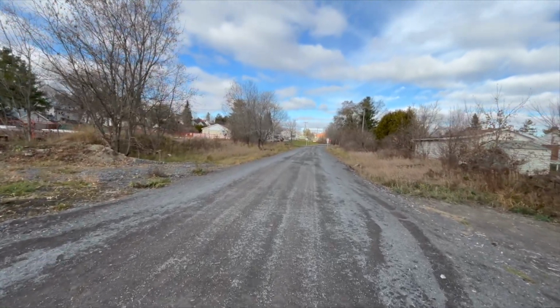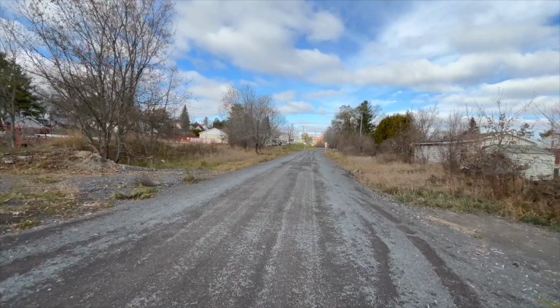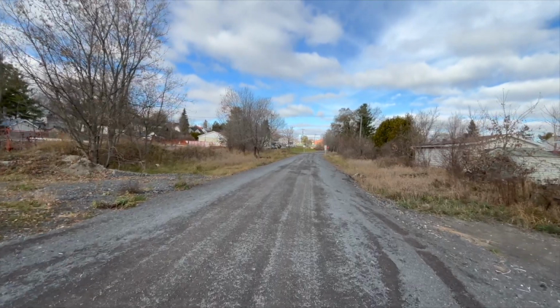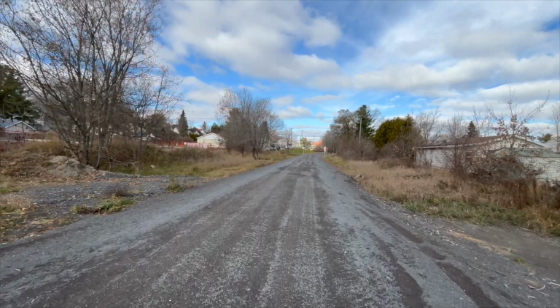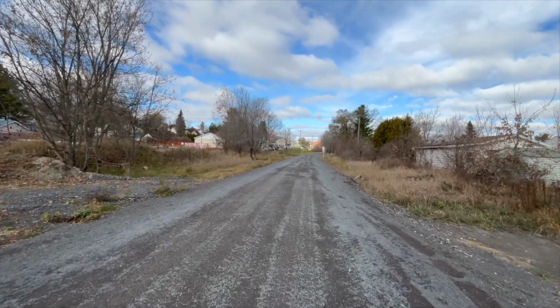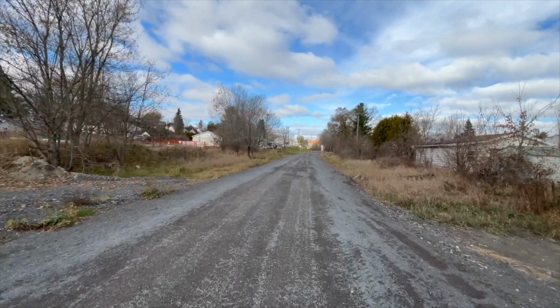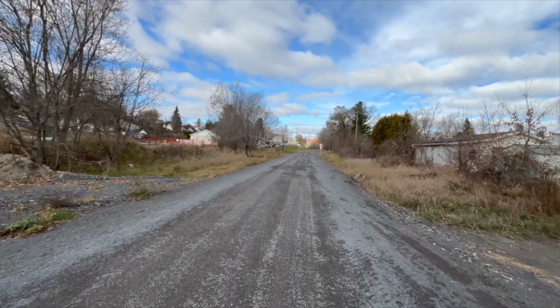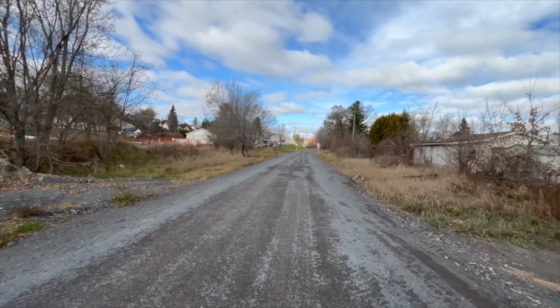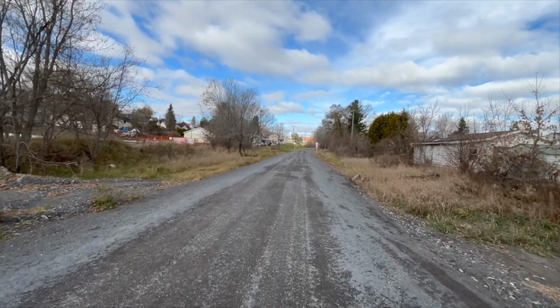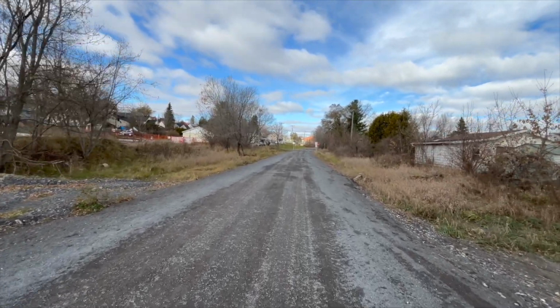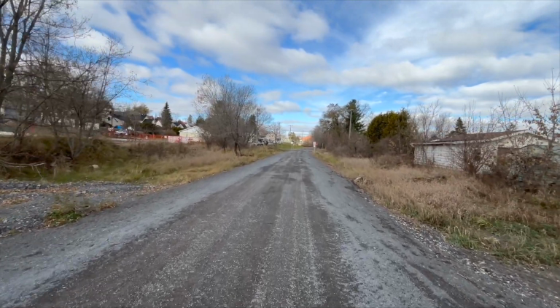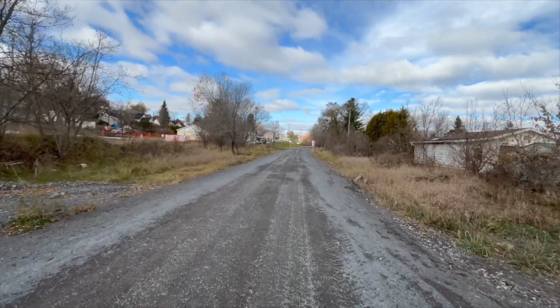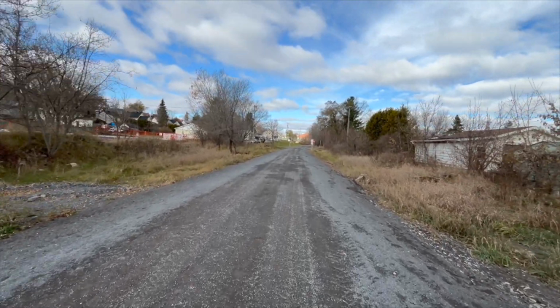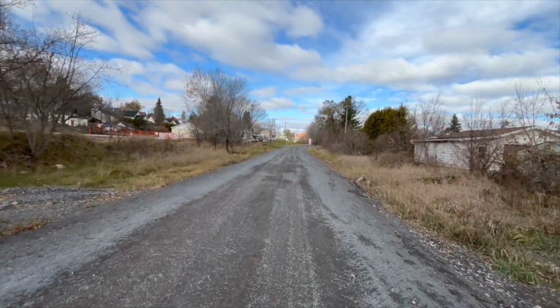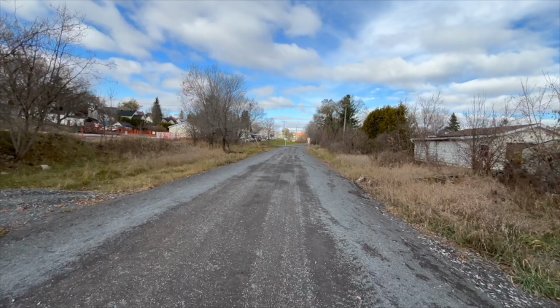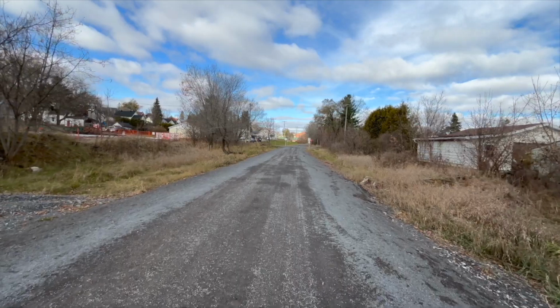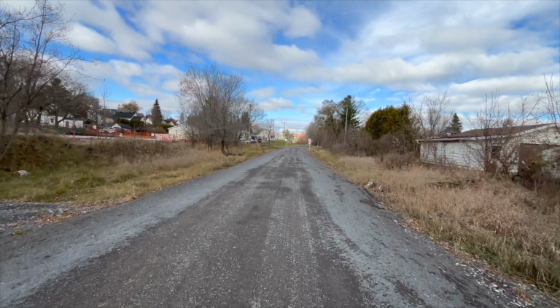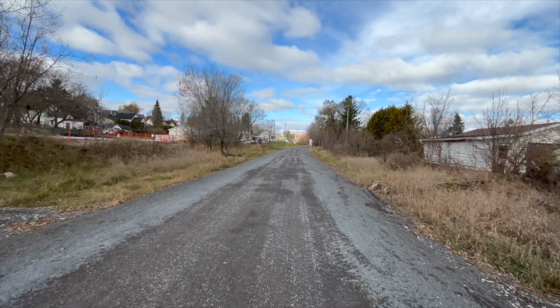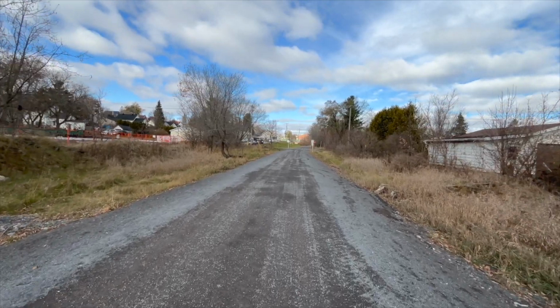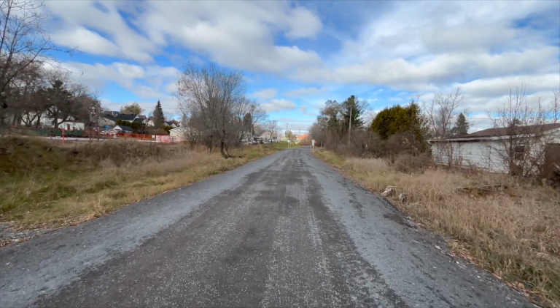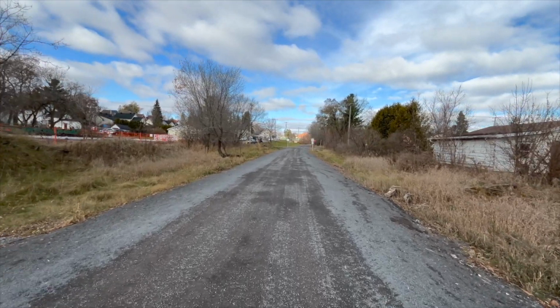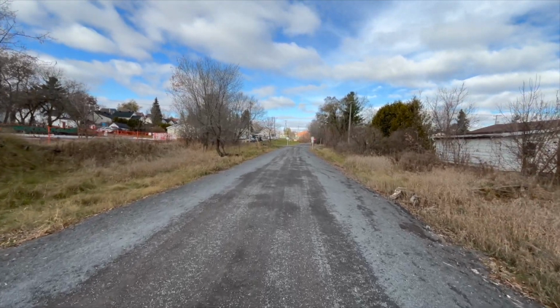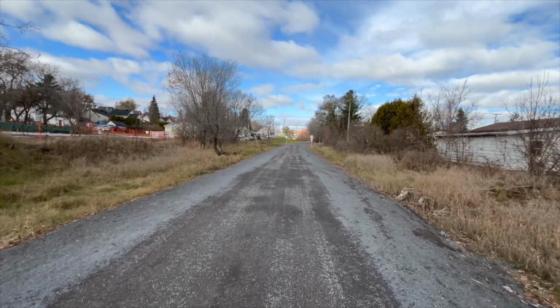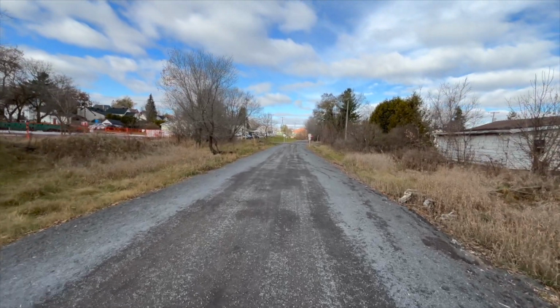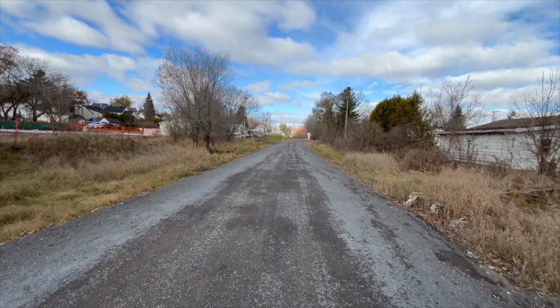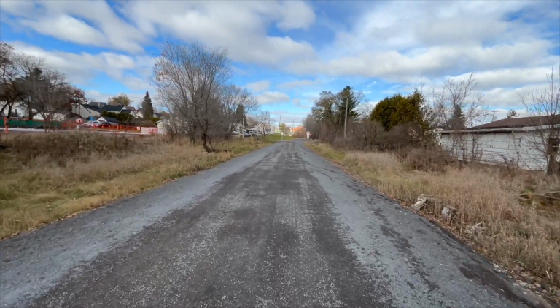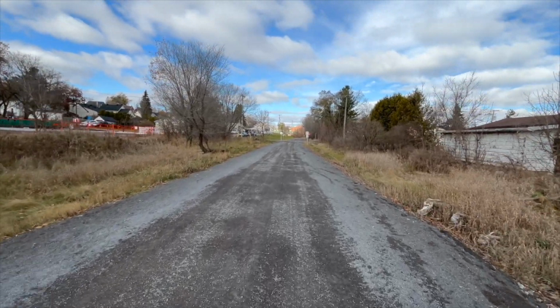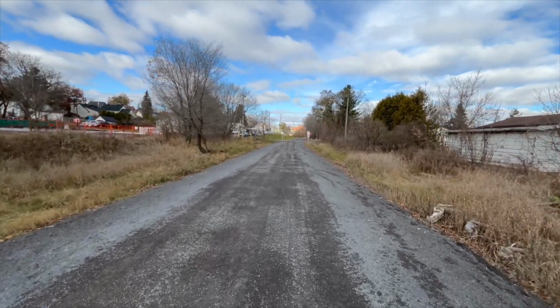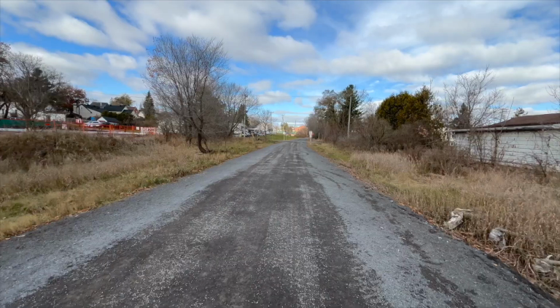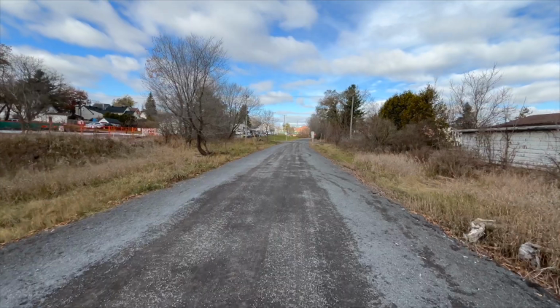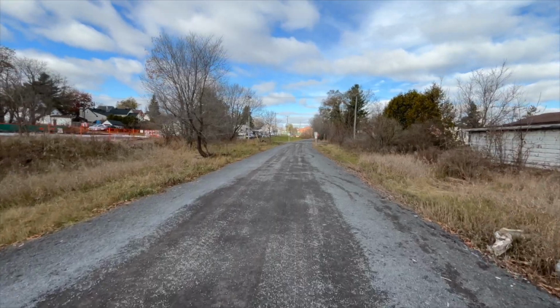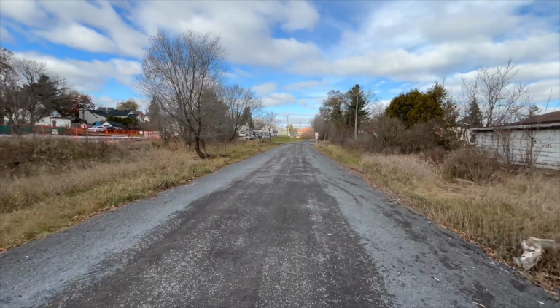It is a beautiful day out here in November. It's actually a warmer day than the previous time I was here on the trail and a lot less windy.